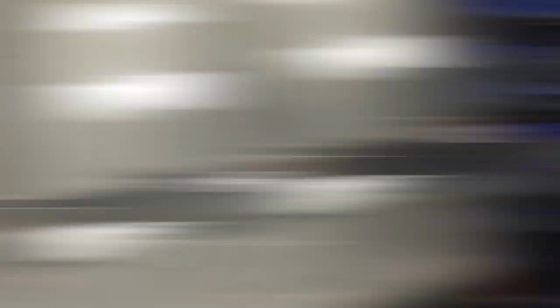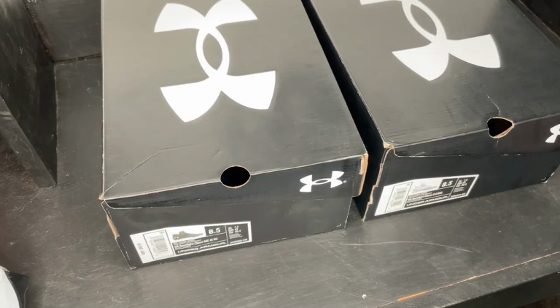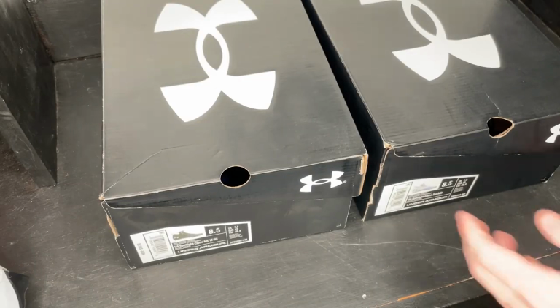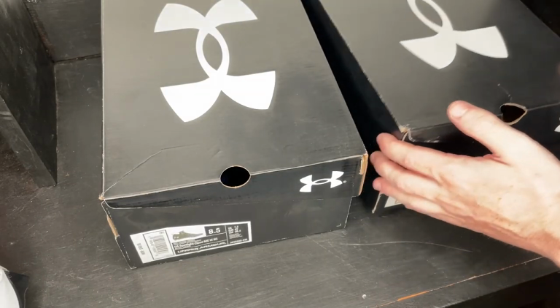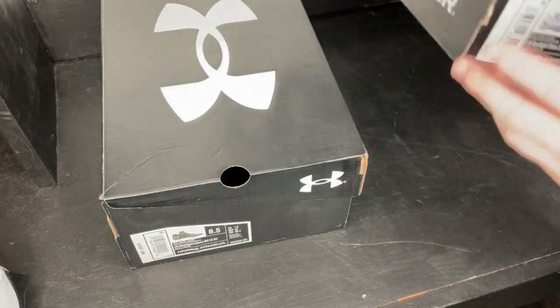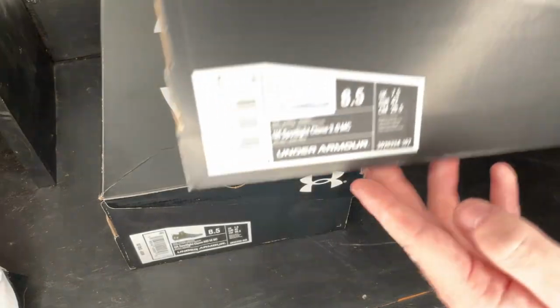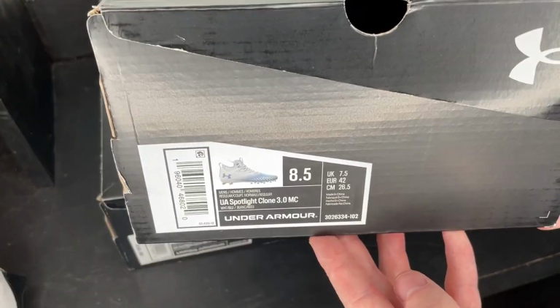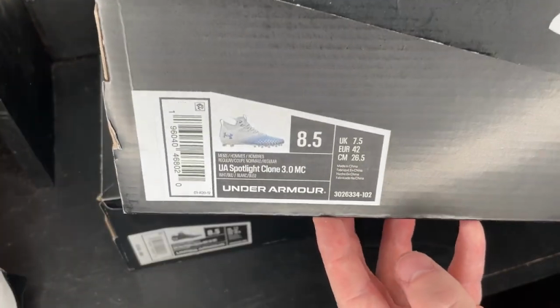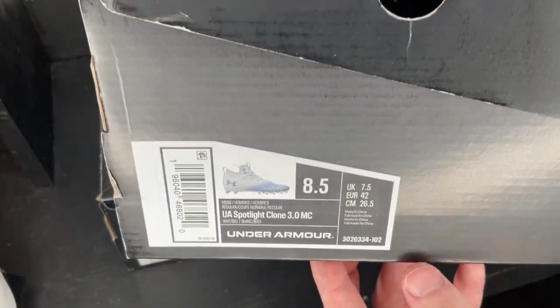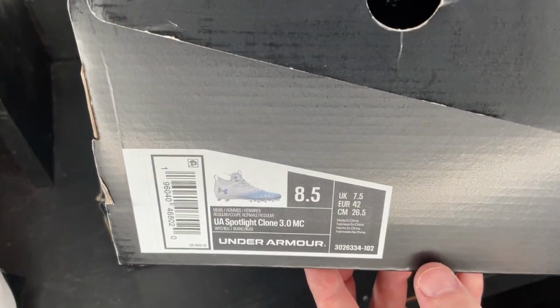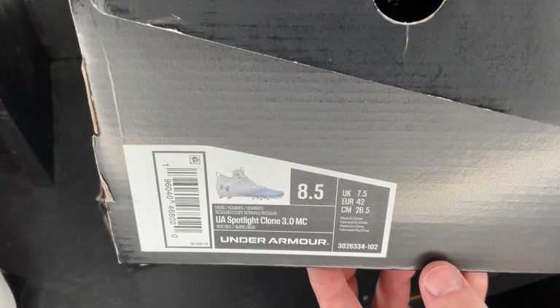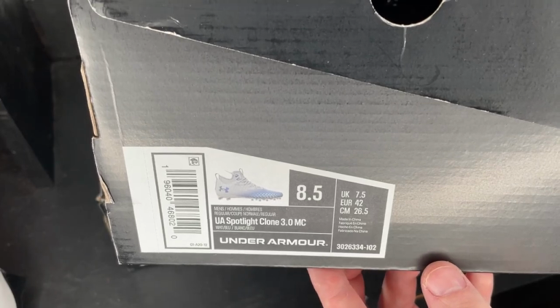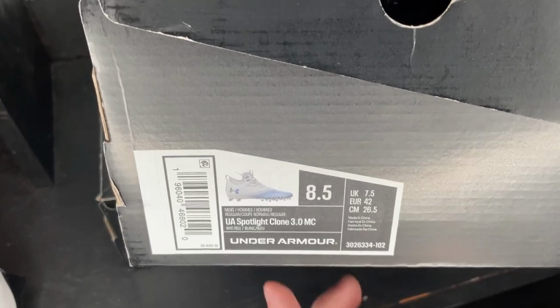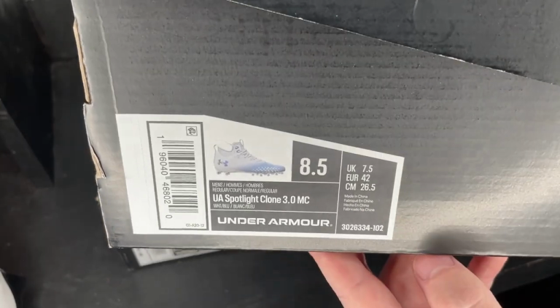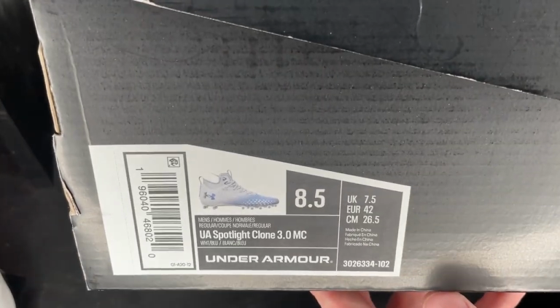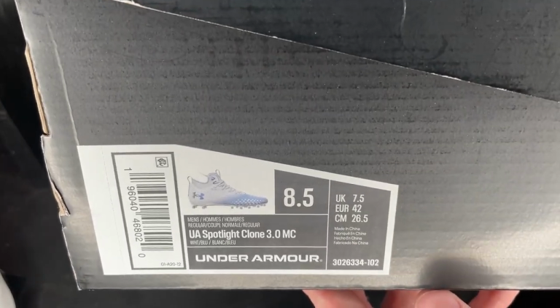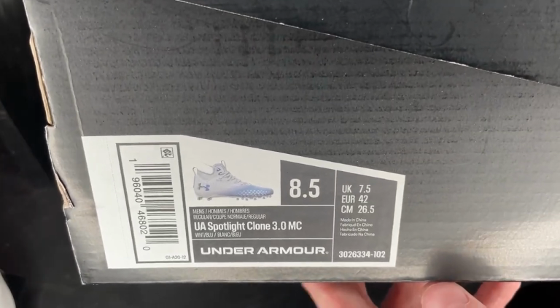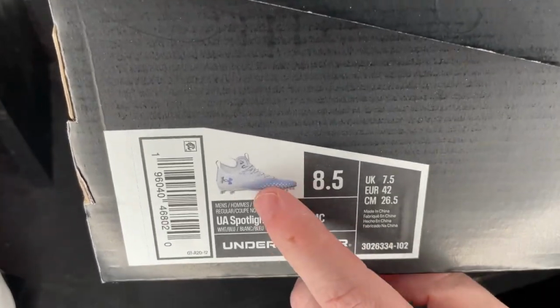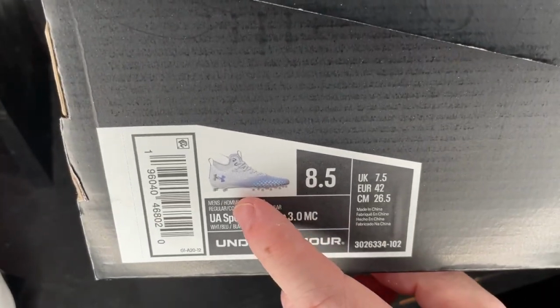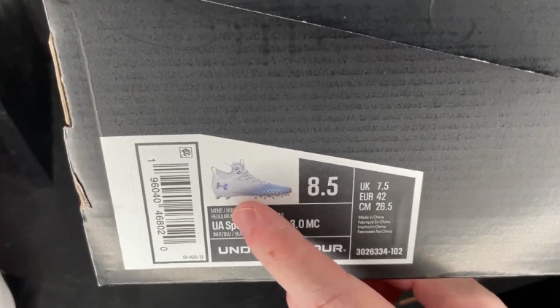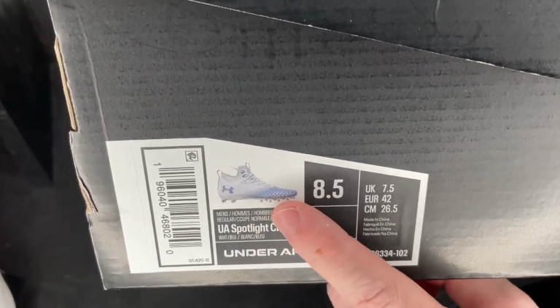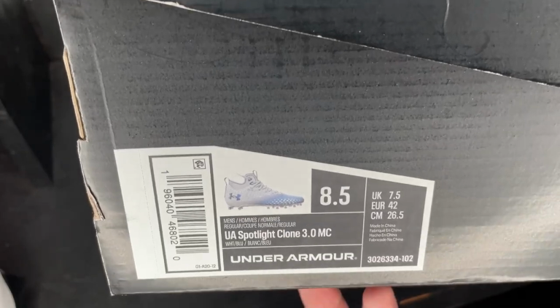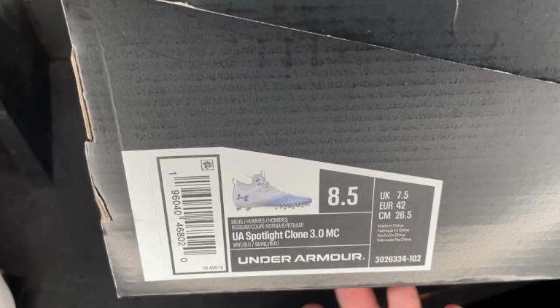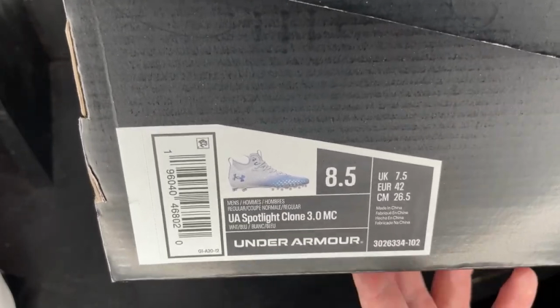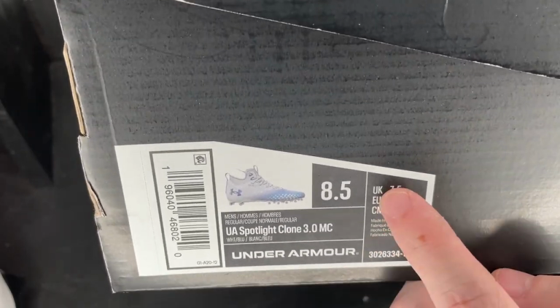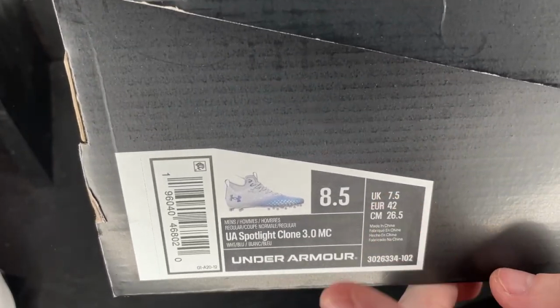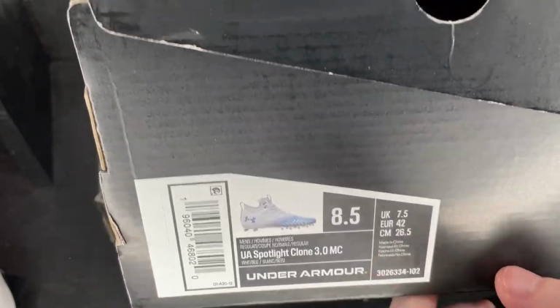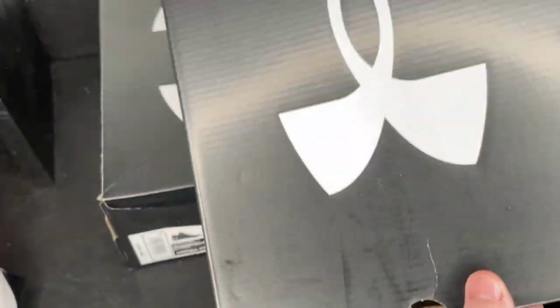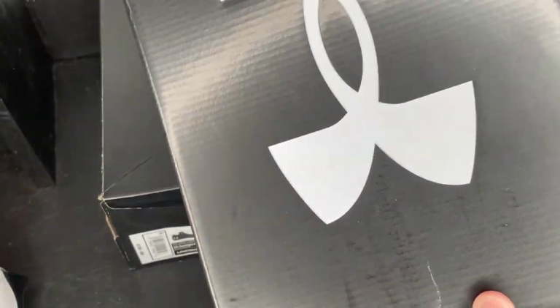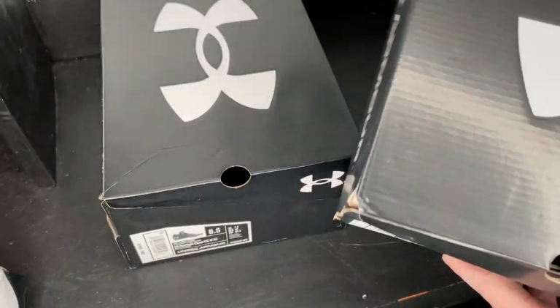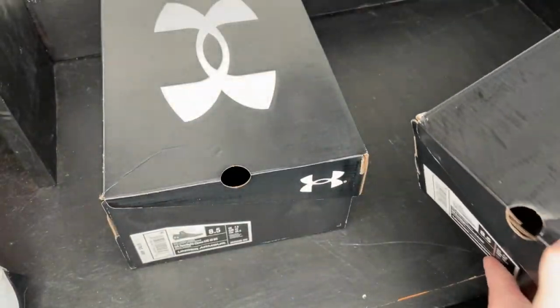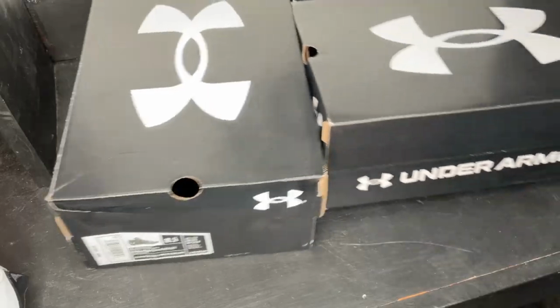Alright guys, so here are the cleats. These are the Under Armour Spotlight Clone 3.0 MC. We'll give you guys a good look at the box. You guys get a little sneak peek of the colorway. It's a nice white and blue pair, and these are an eight and a half — black and white Under Armour box. Let's dig in.